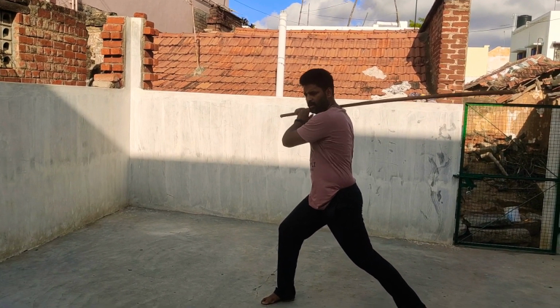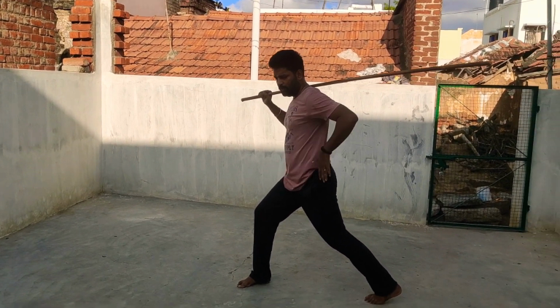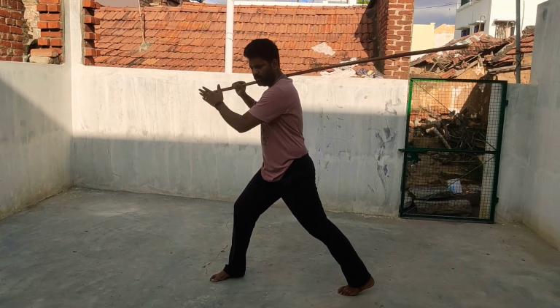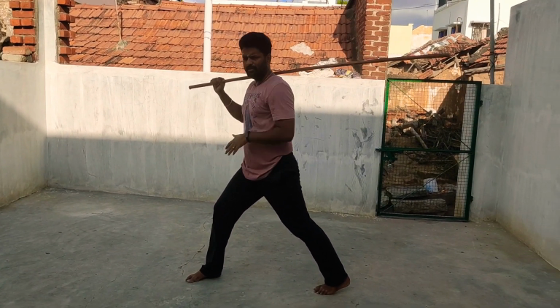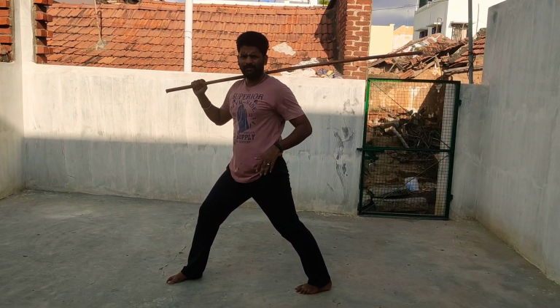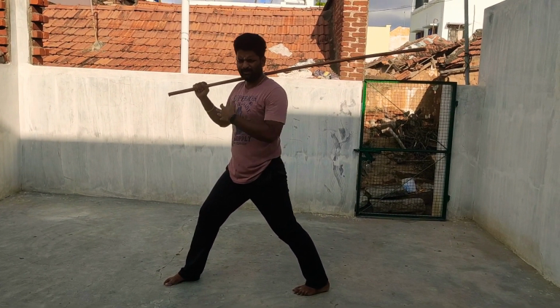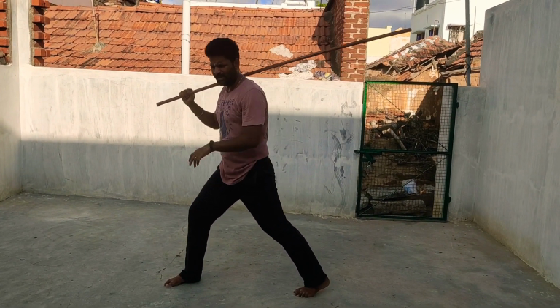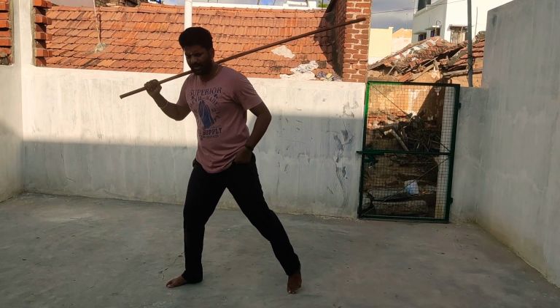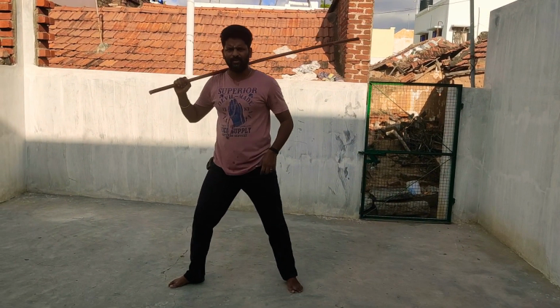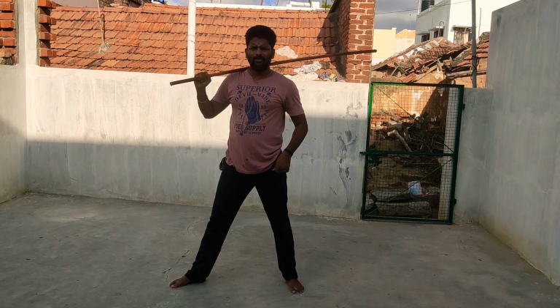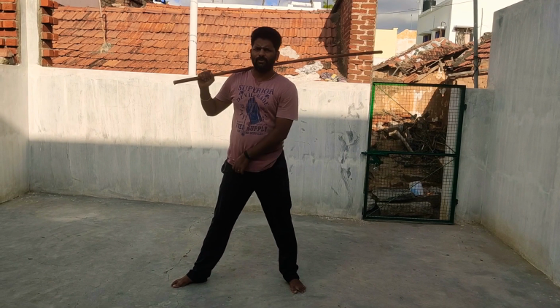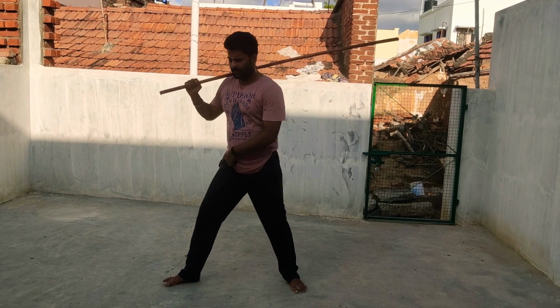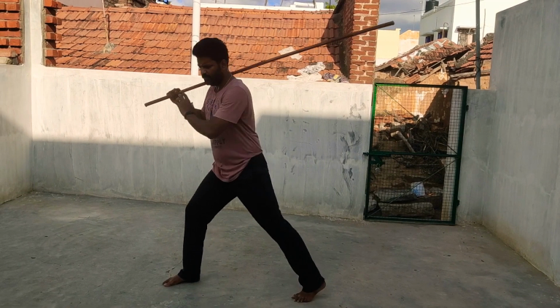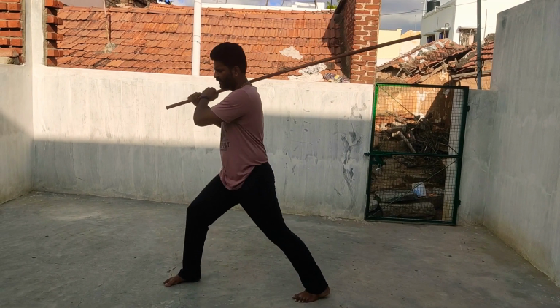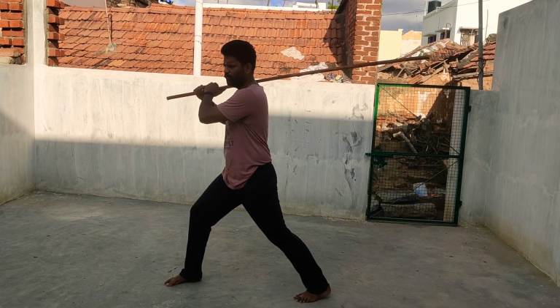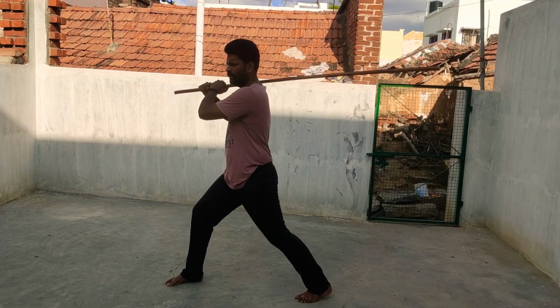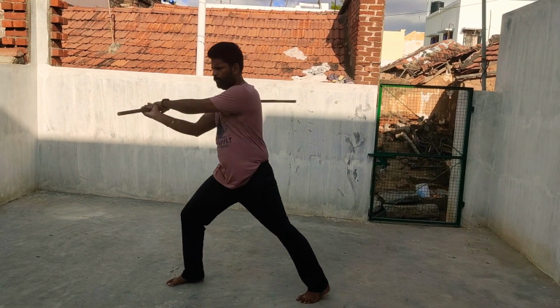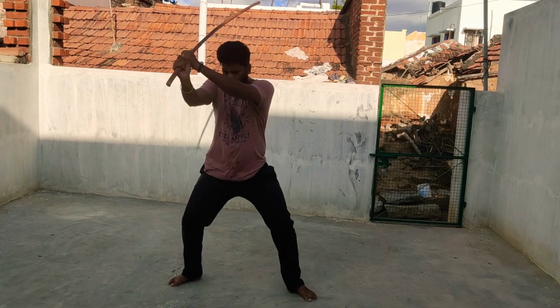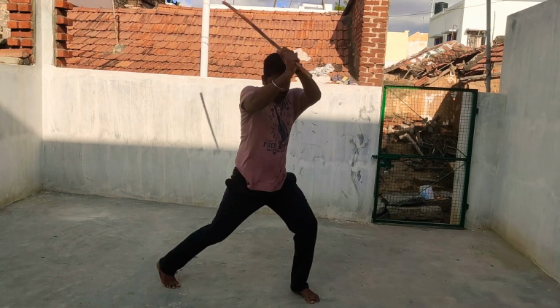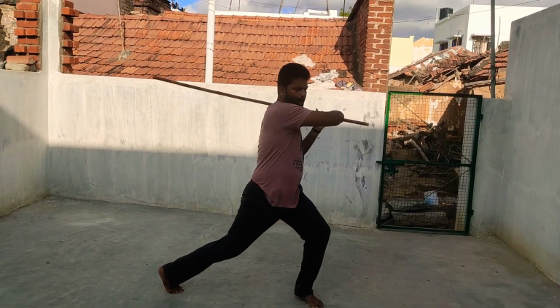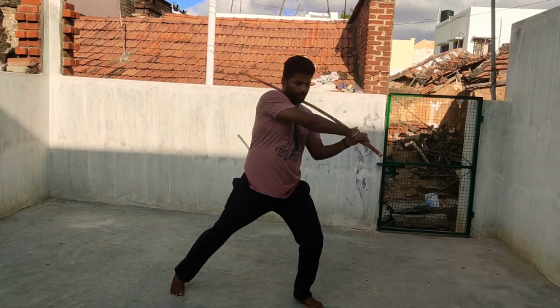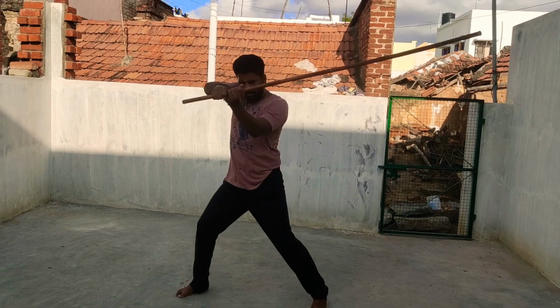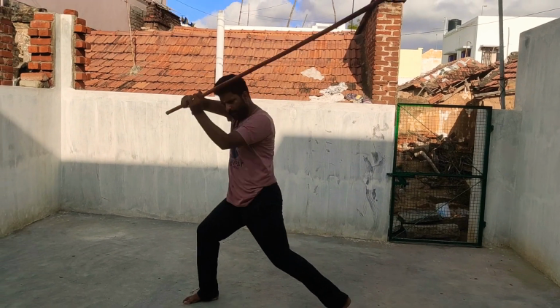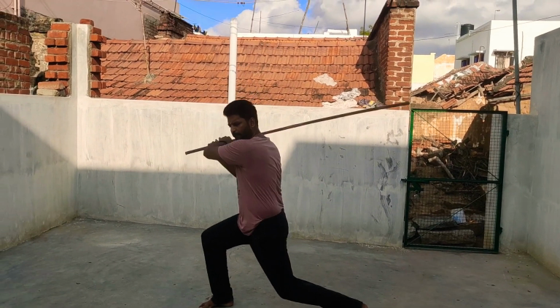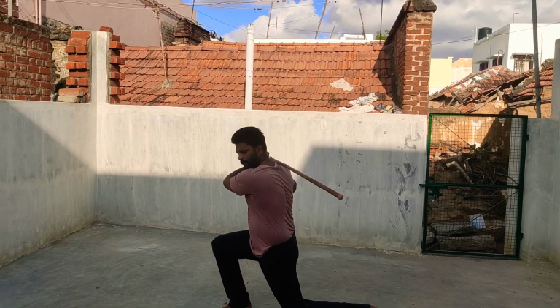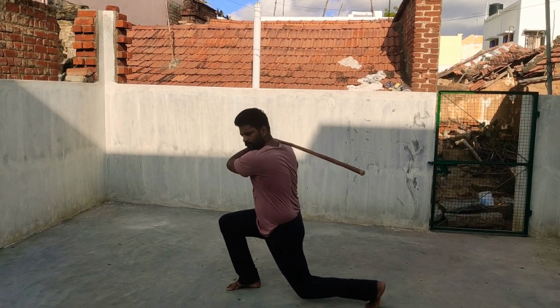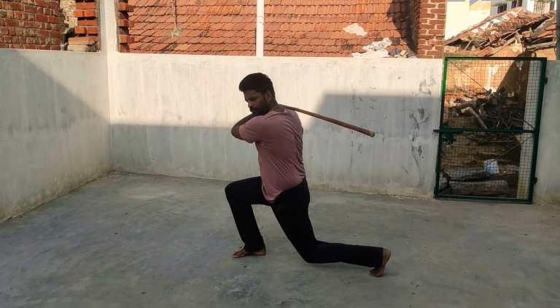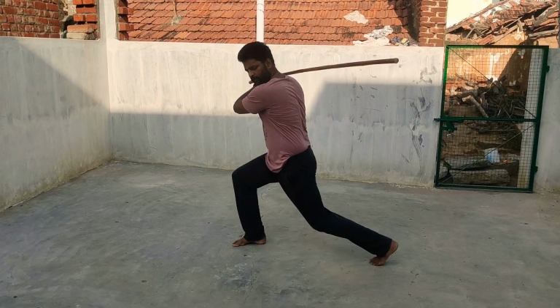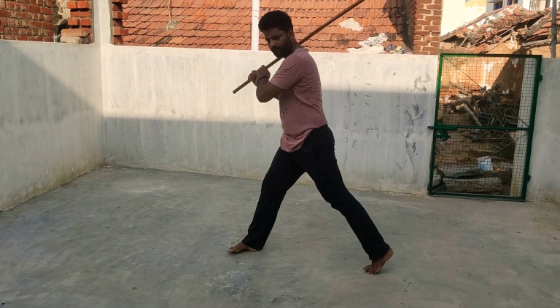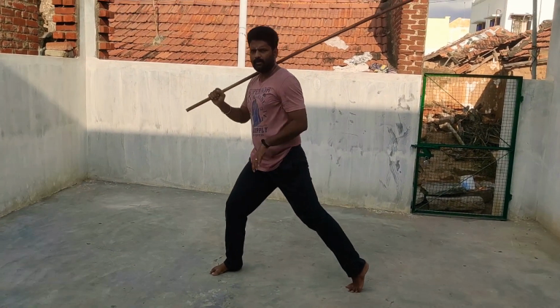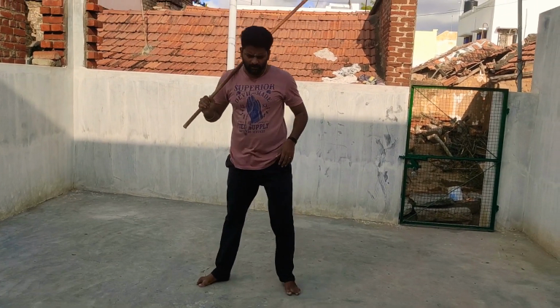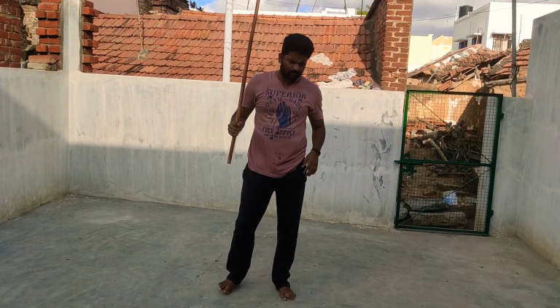Move forward to the back. The back of the back is the back. One, two, three. One, two, three. One, two, three. So, stretch the head.